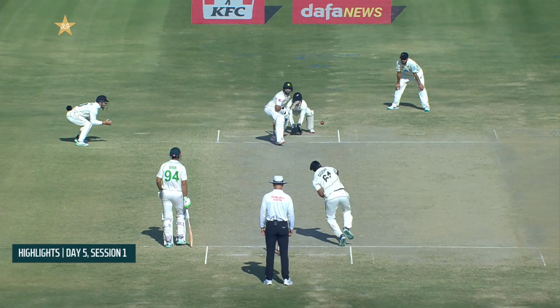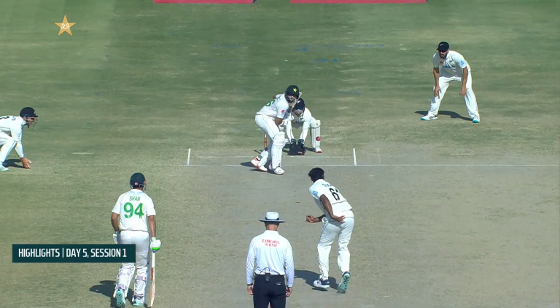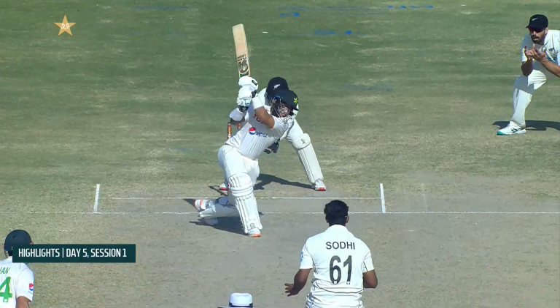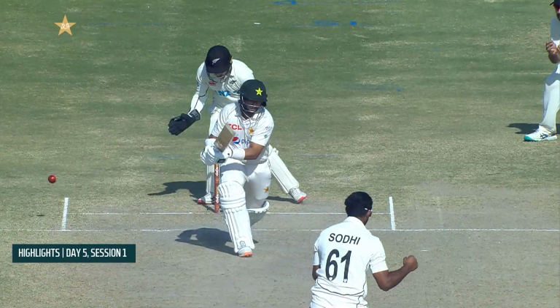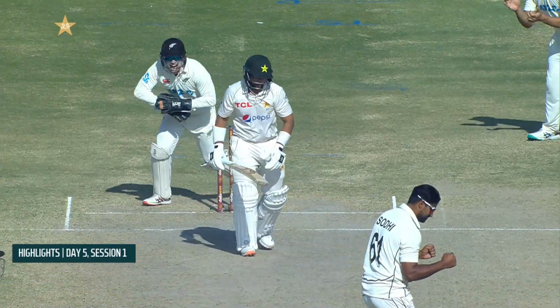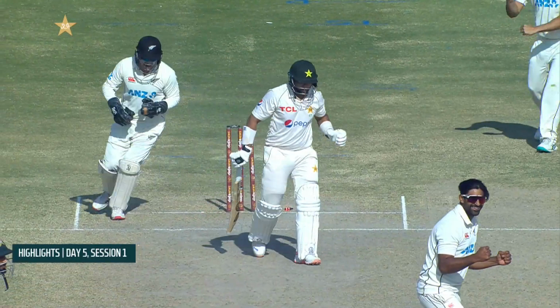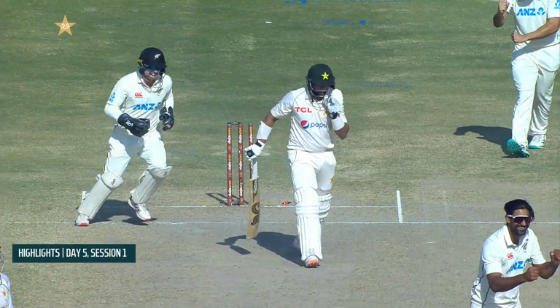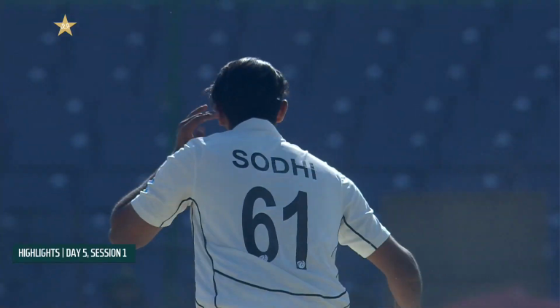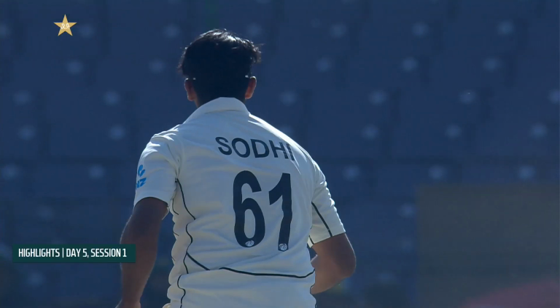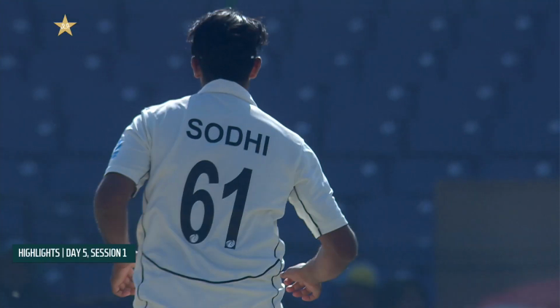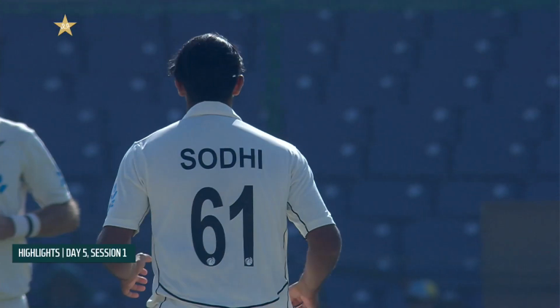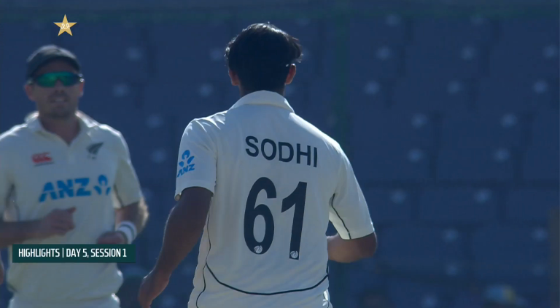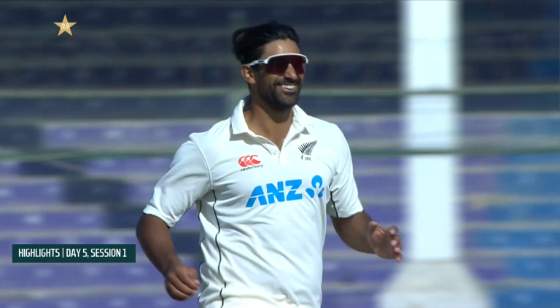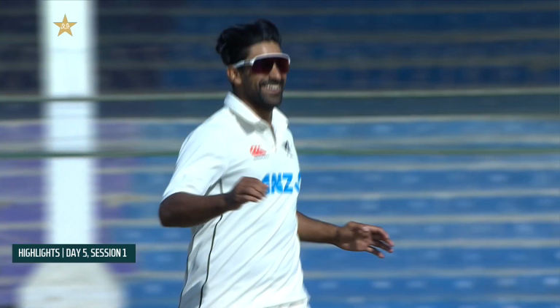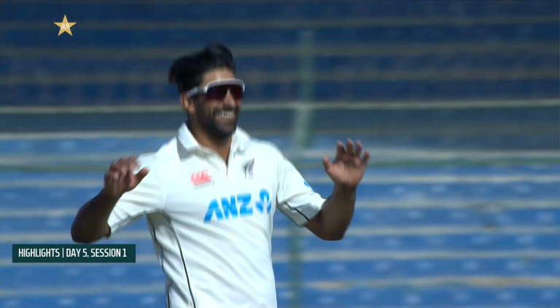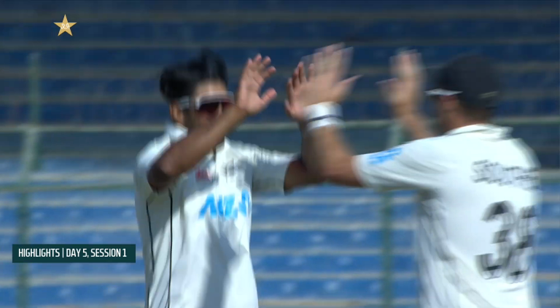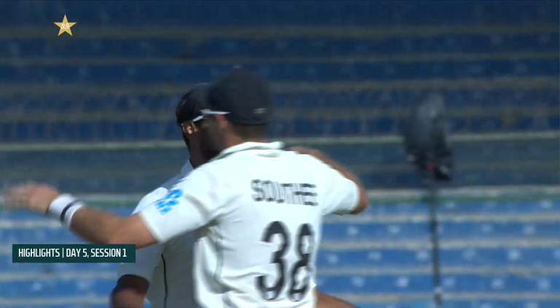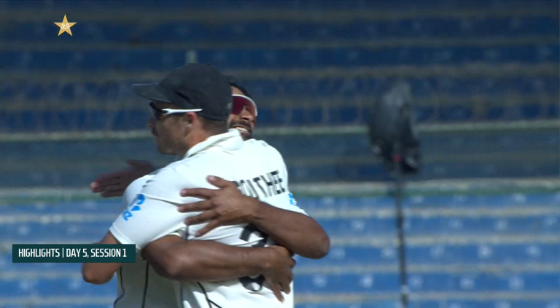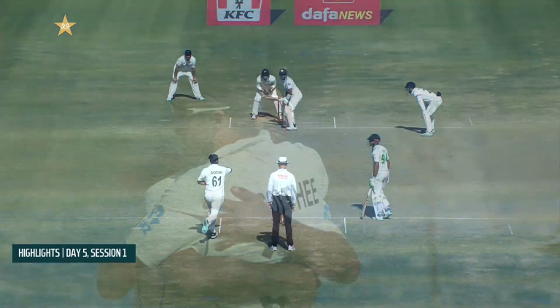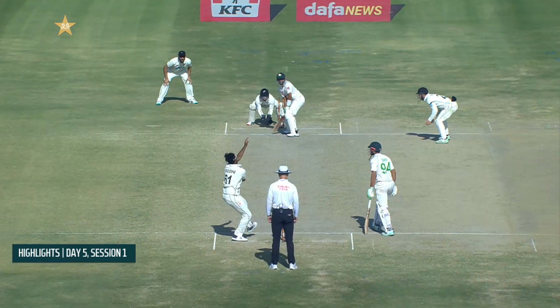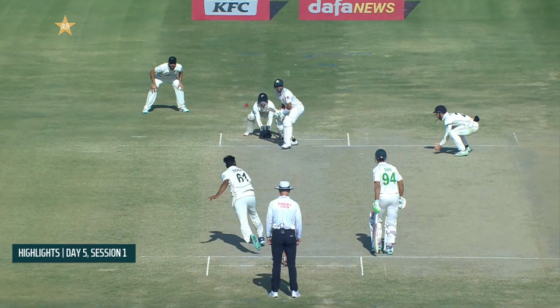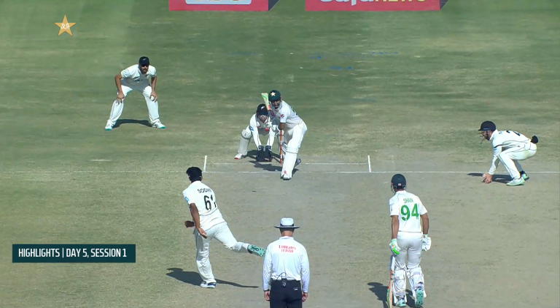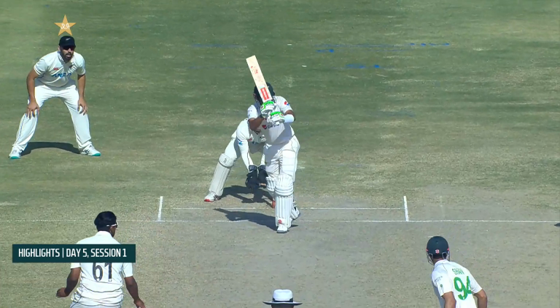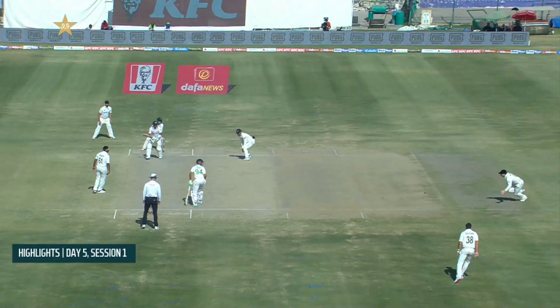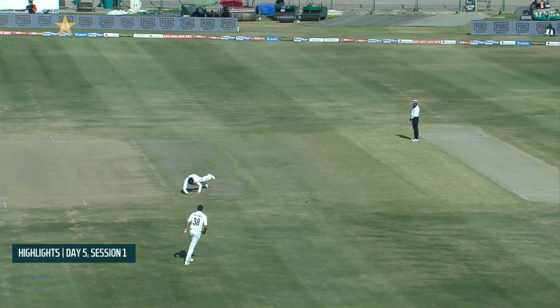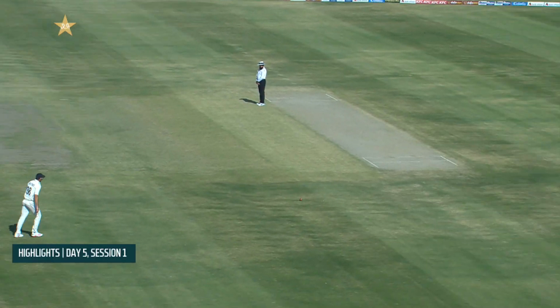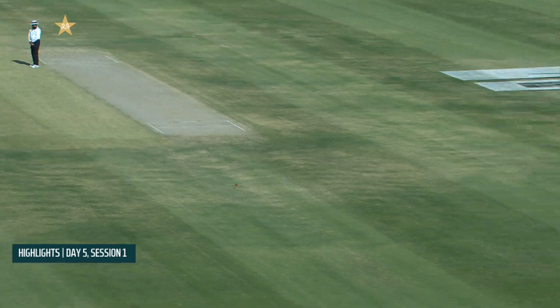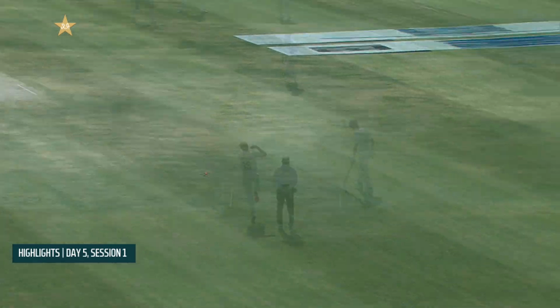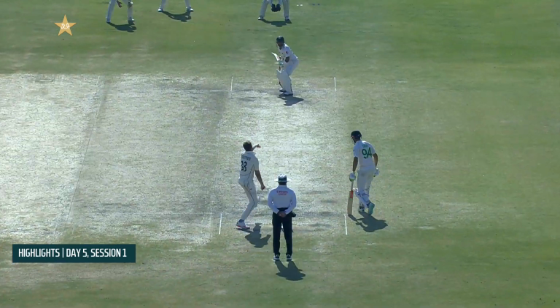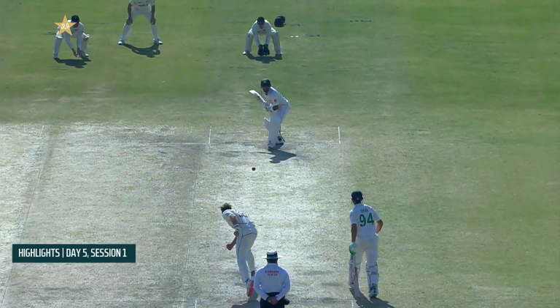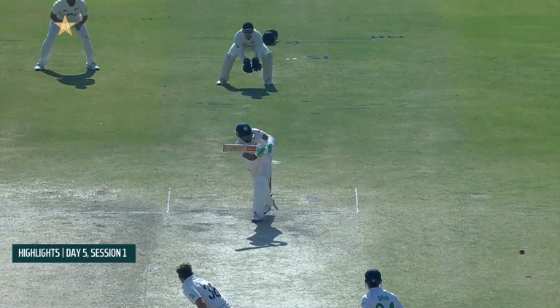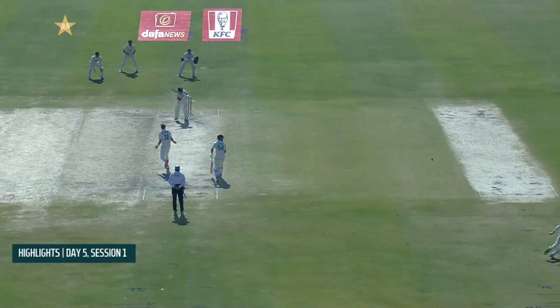Then a big moment for New Zealand — the in-form Imam-ul-Haq bowled by Sajid, coming down the pitch trying to loft over the top but didn't quite get to it. Babar Azam then came in and looked magnificent while he was there.